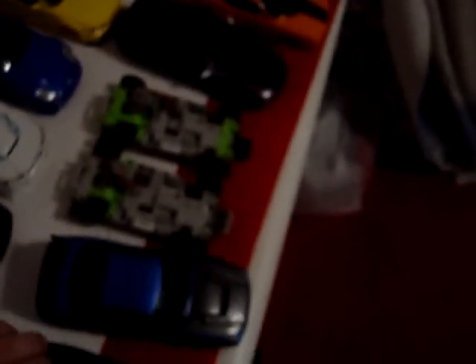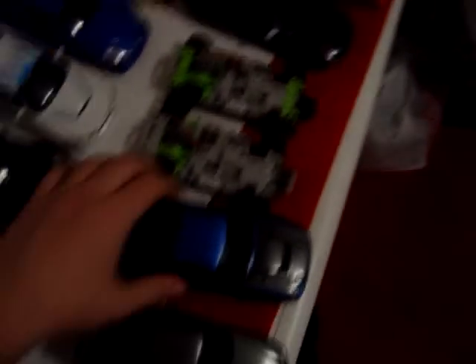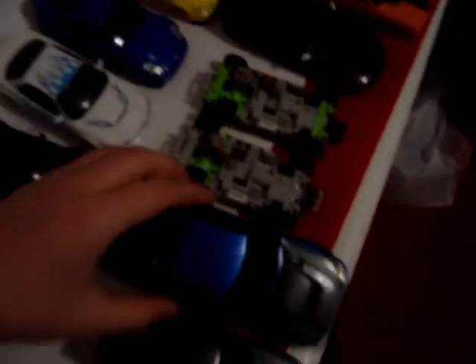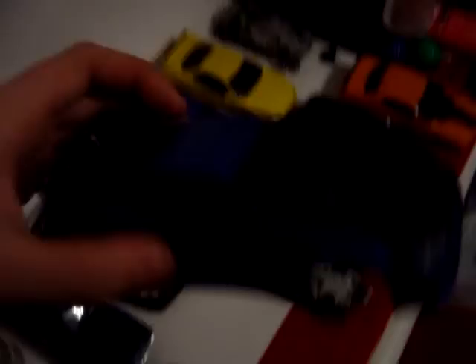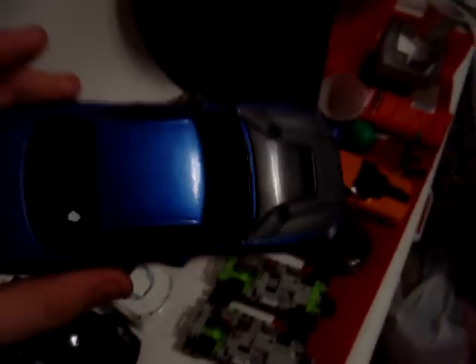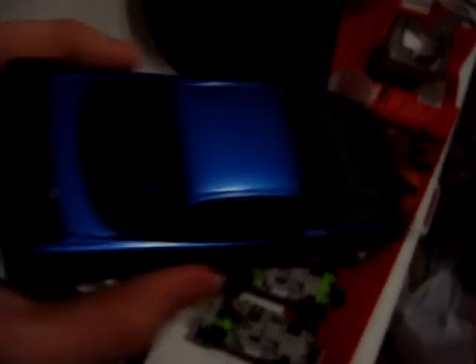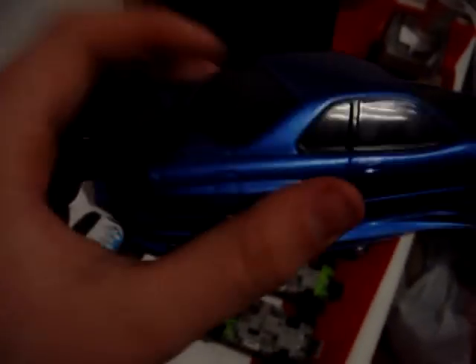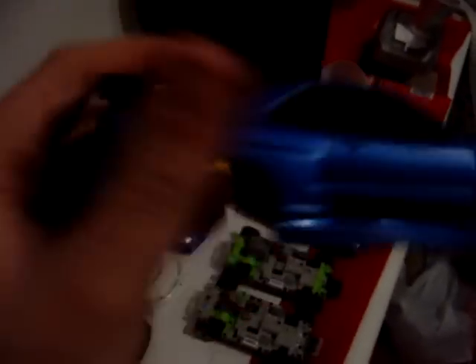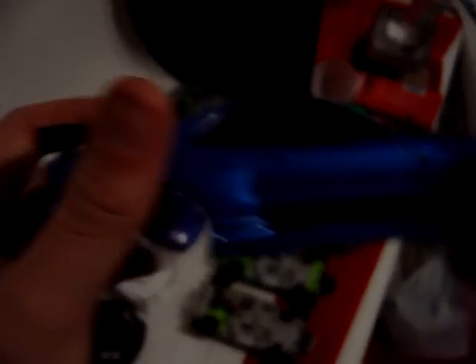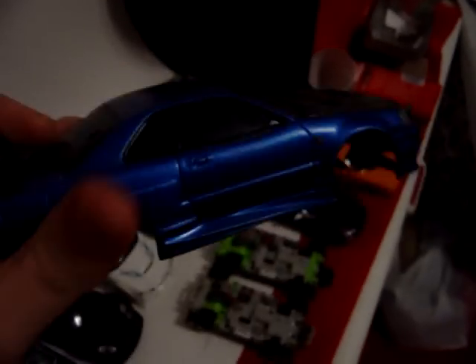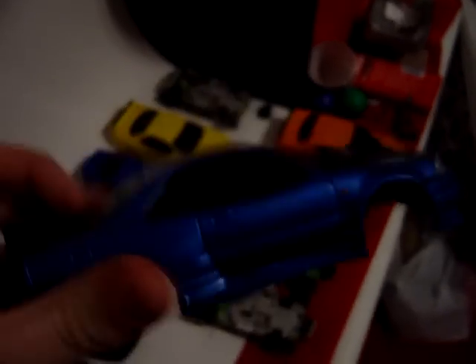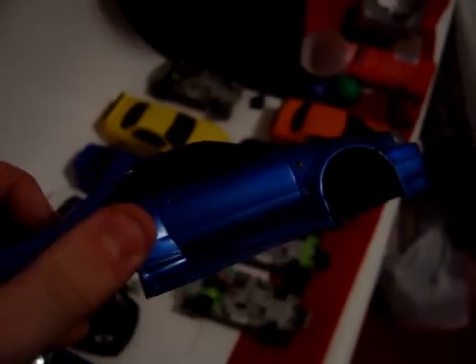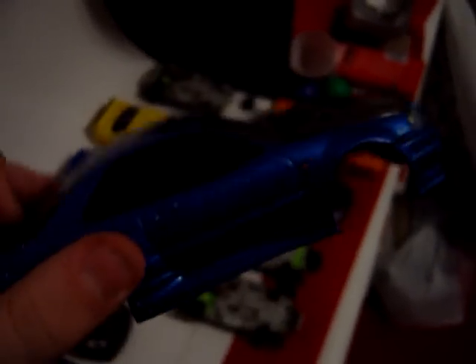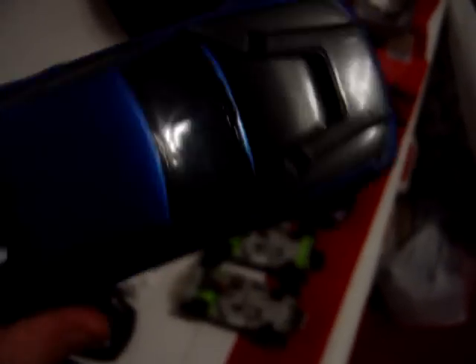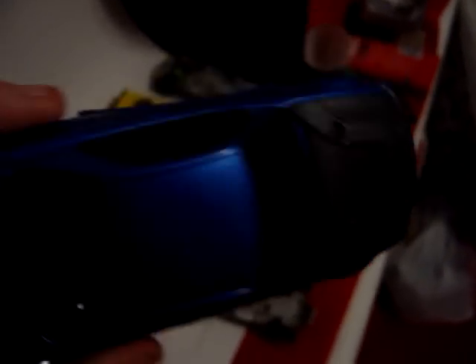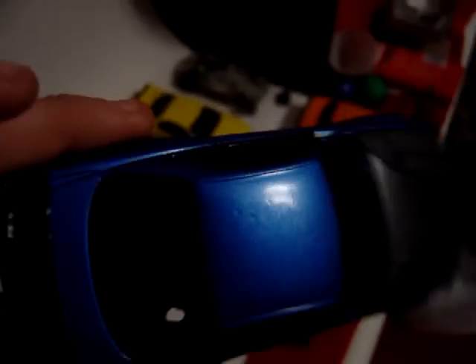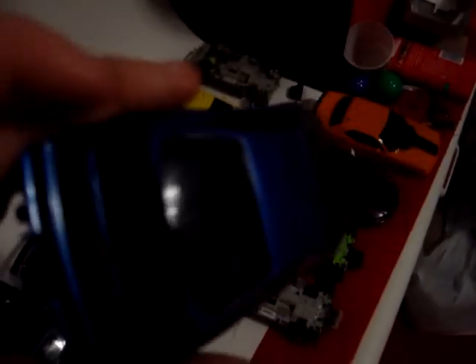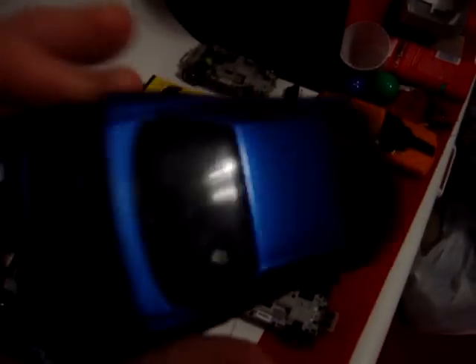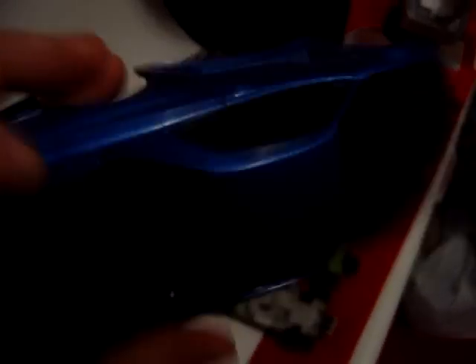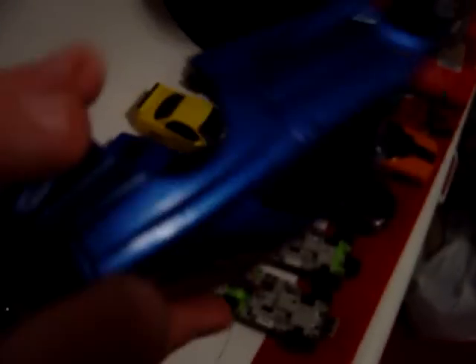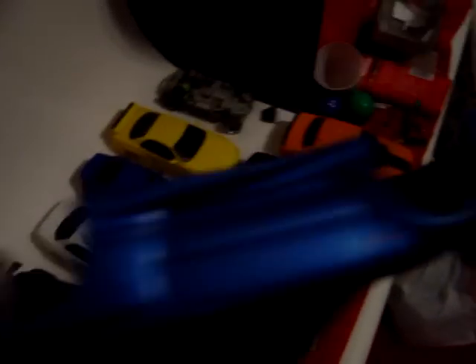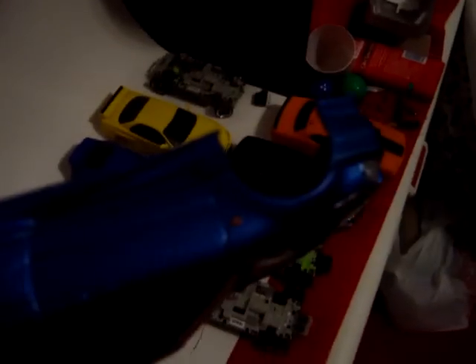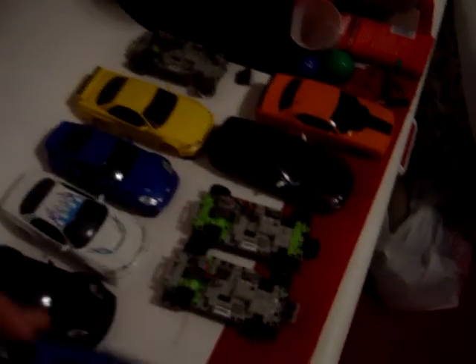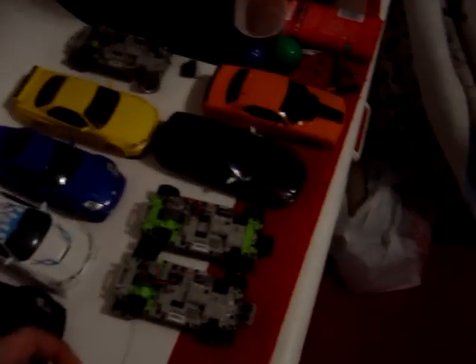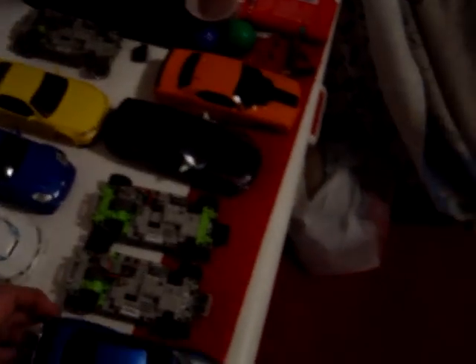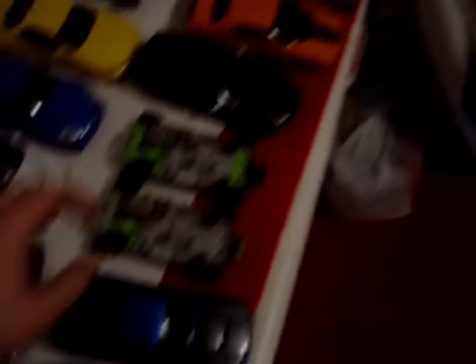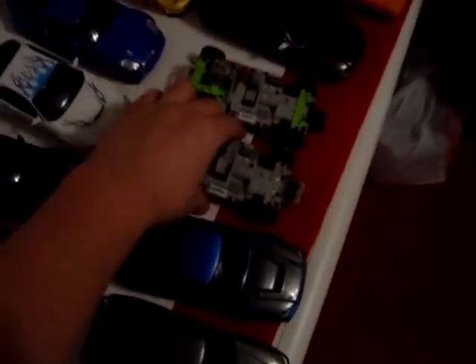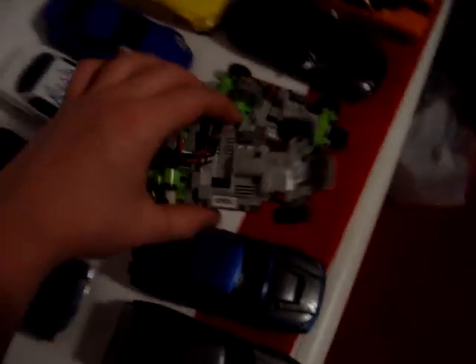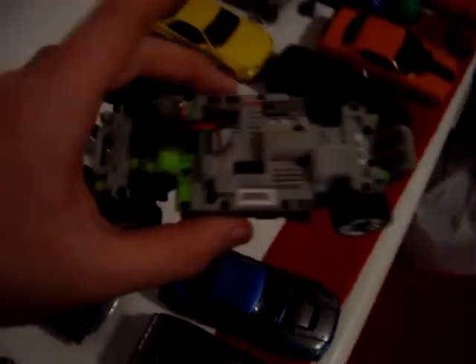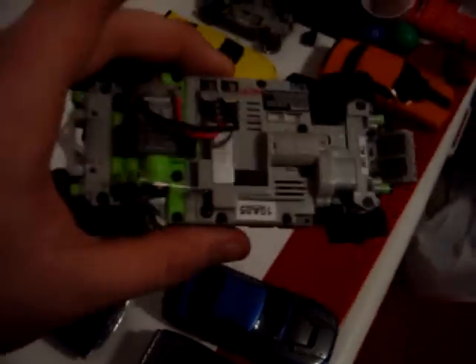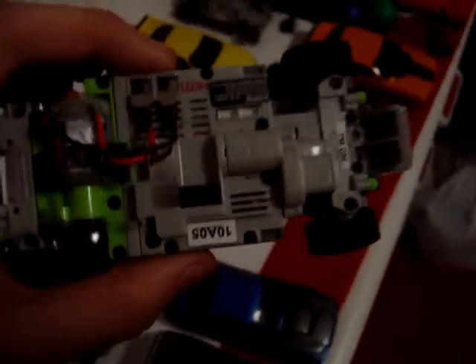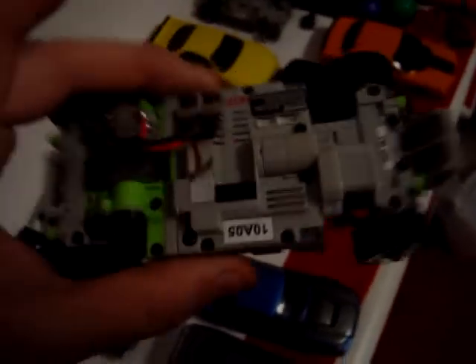My blue custom Skyline — it's not an official blue one, may look like one but it's not. It's a painted one done by xmod hot rod.